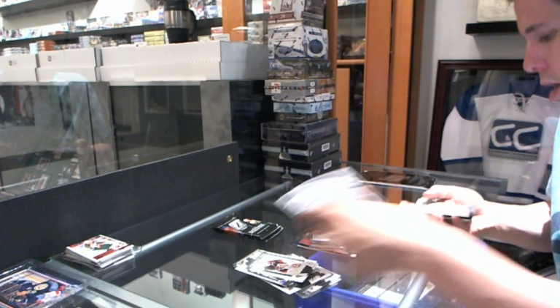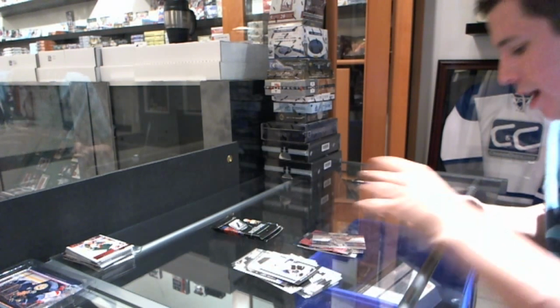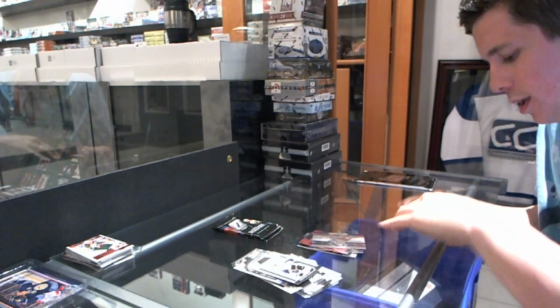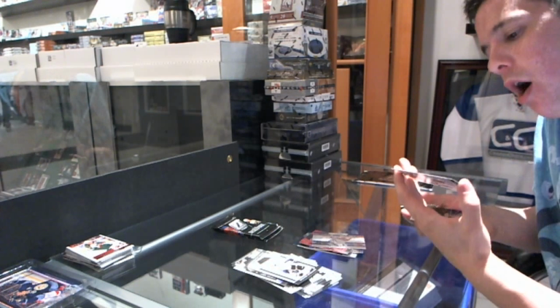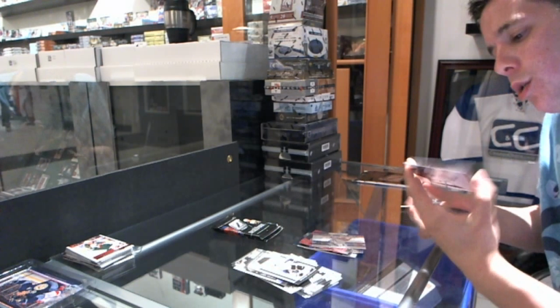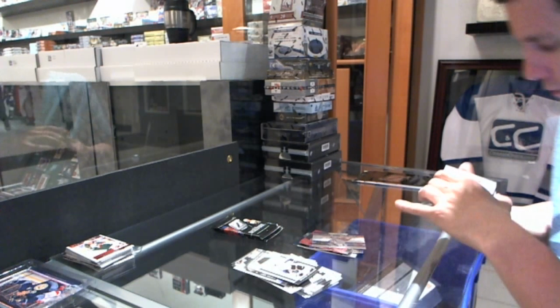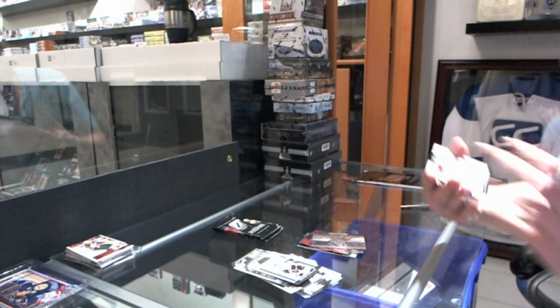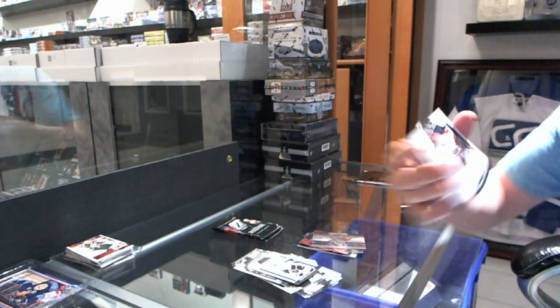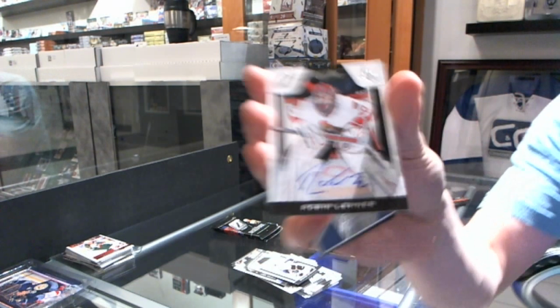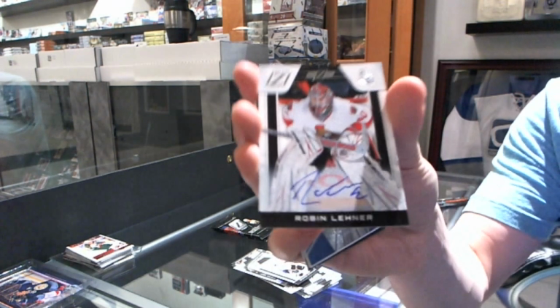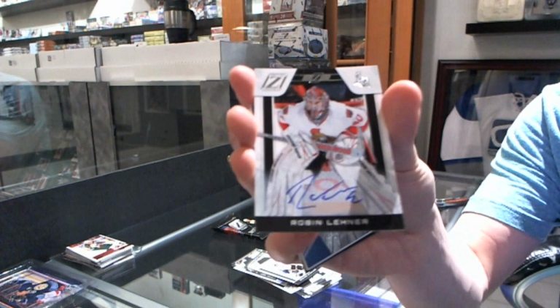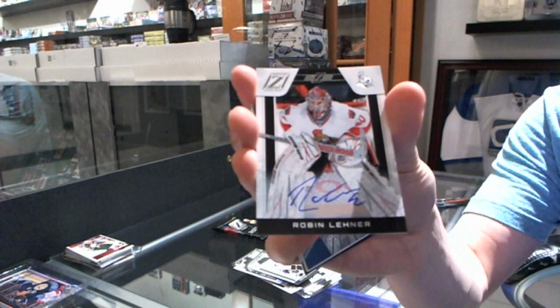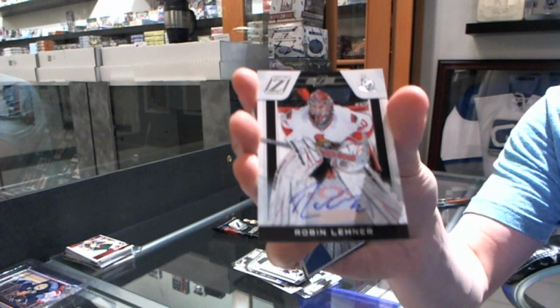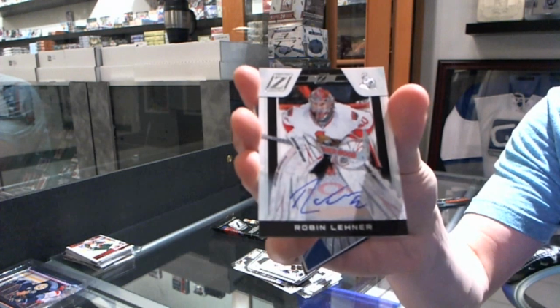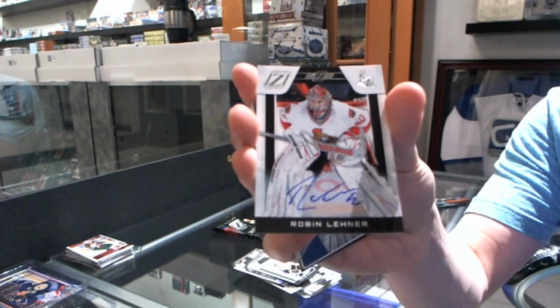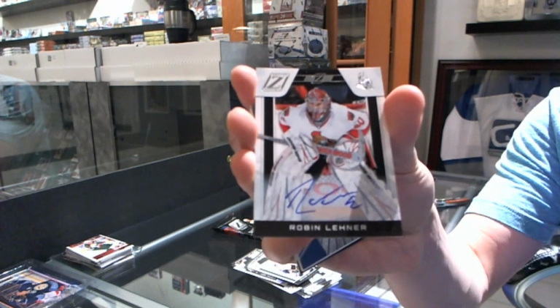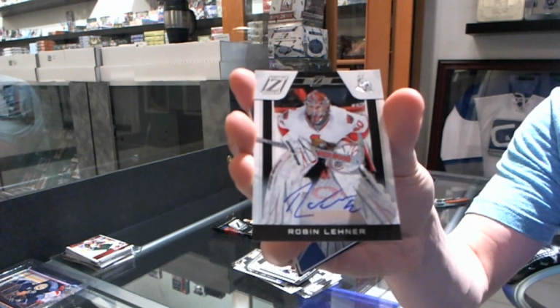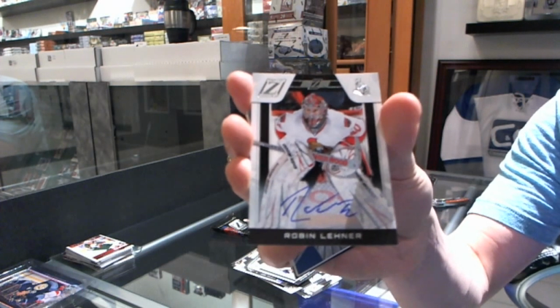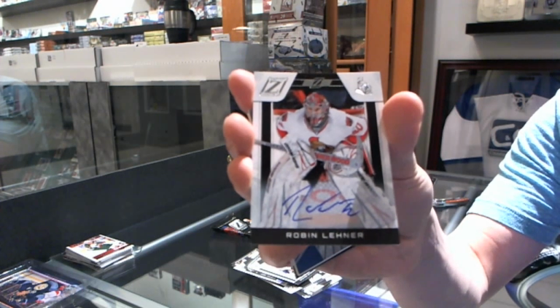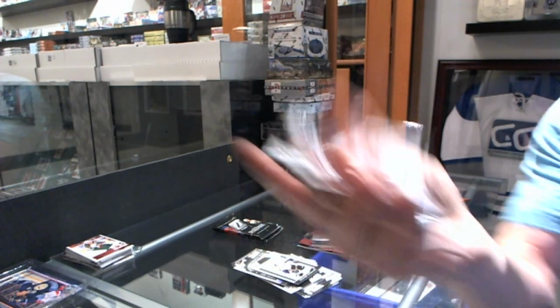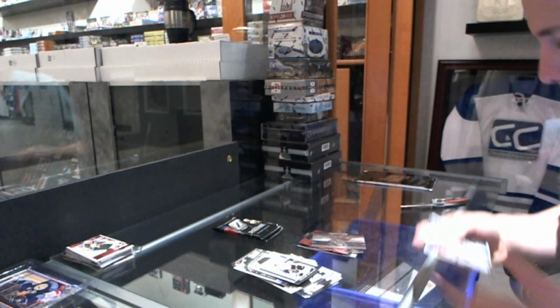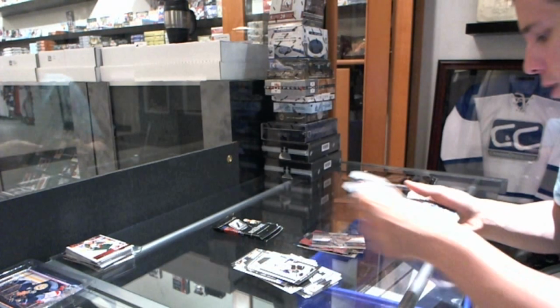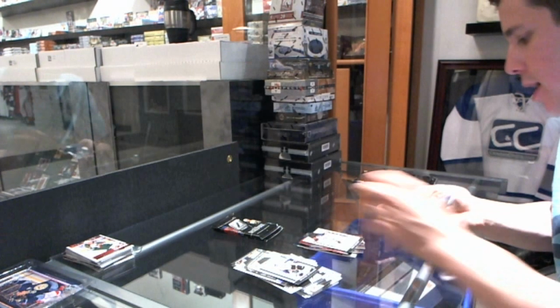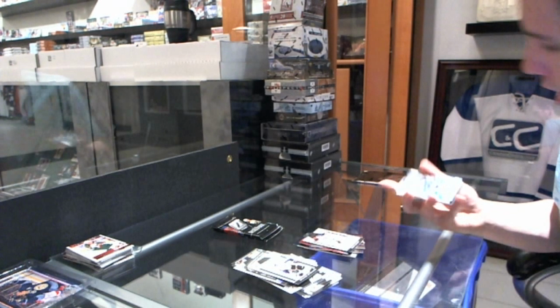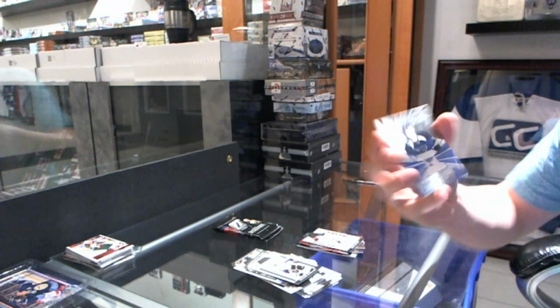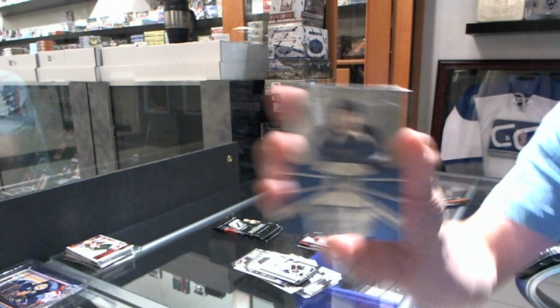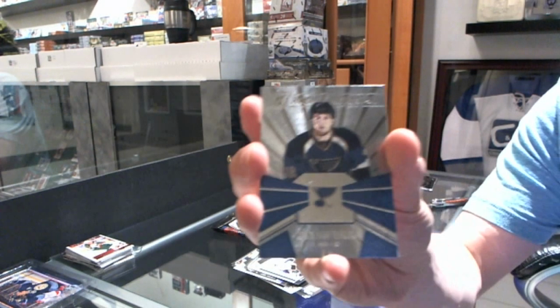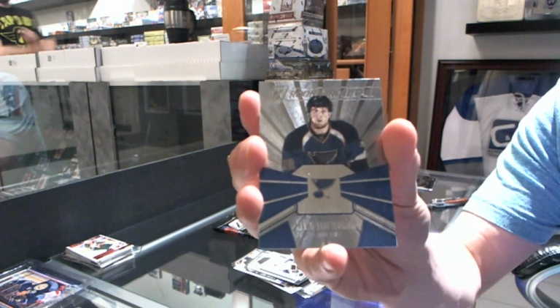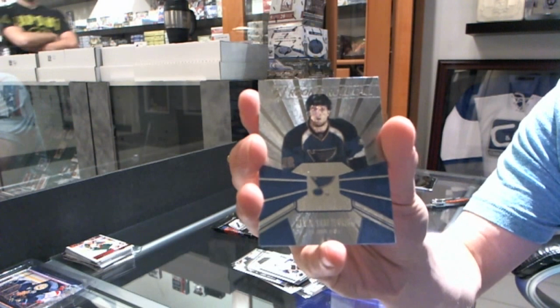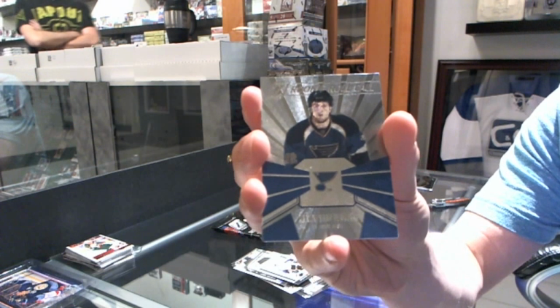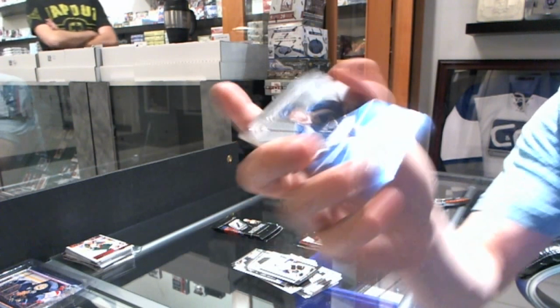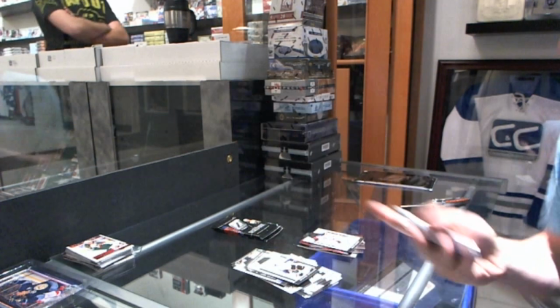We've got a rookie autograph numbered at $9.99 for the Ottawa Senators' Robin Leonard. And a rookie roll call for the St. Louis Blues' Kevin Shatkirk.